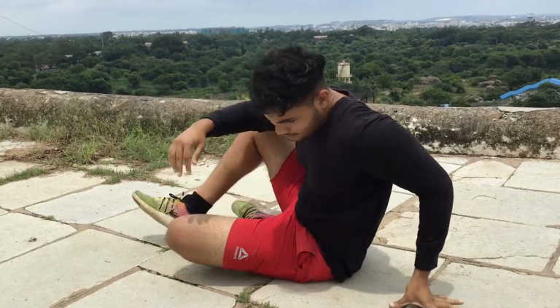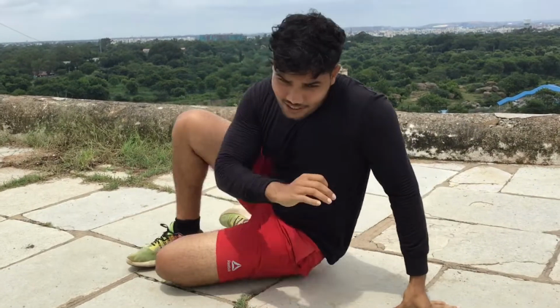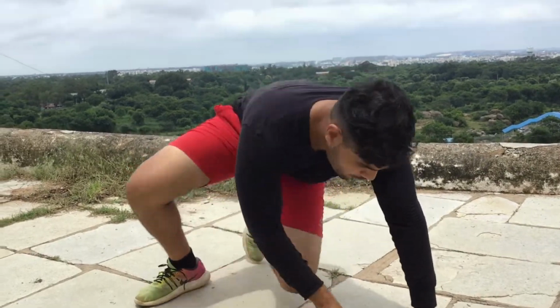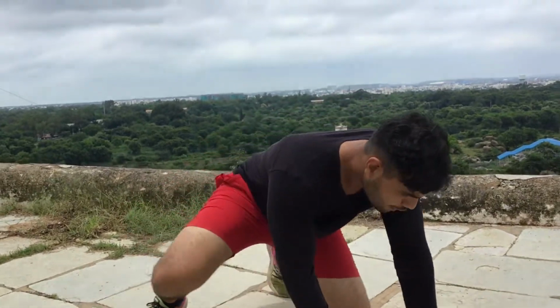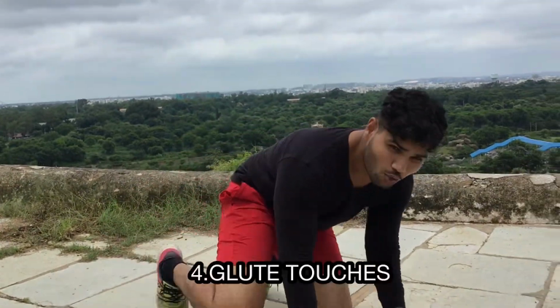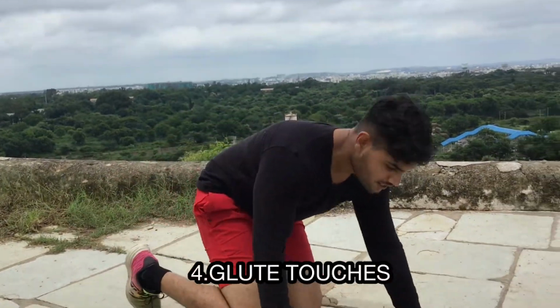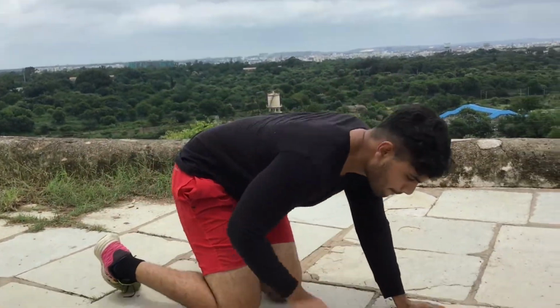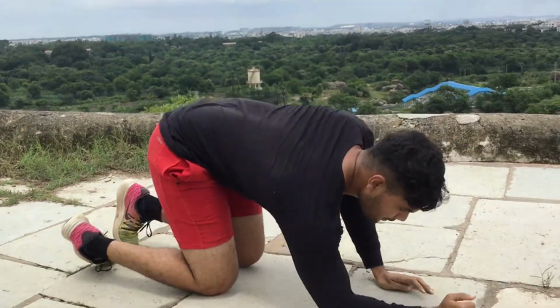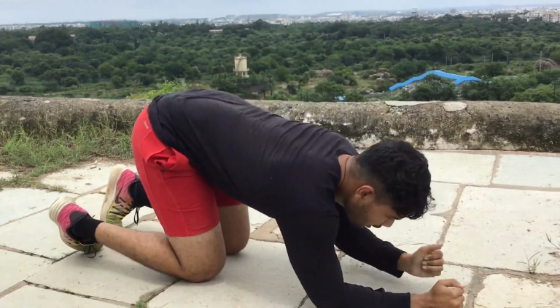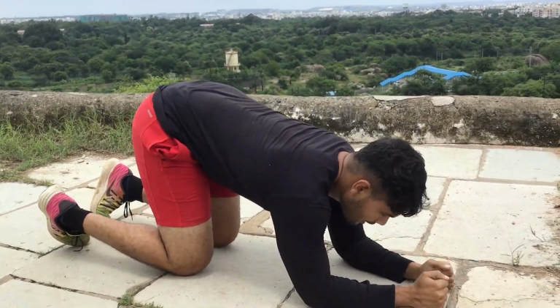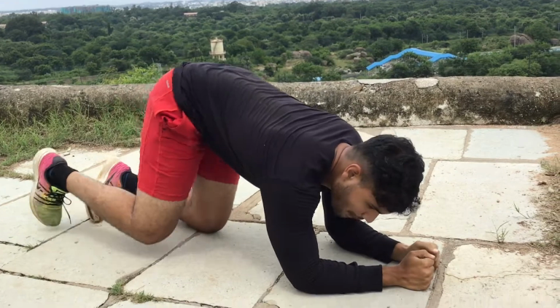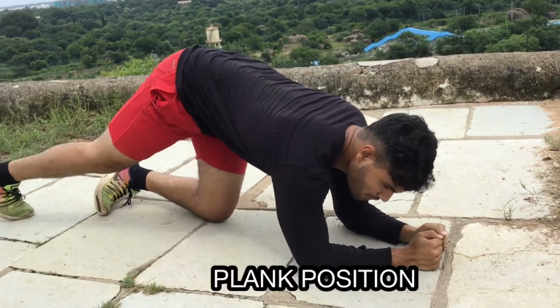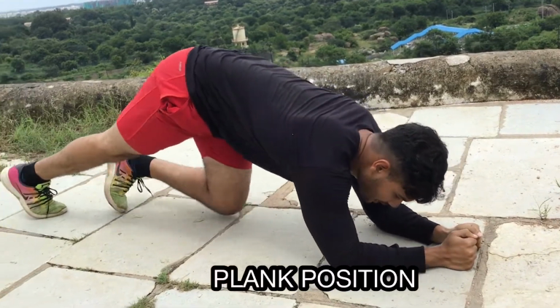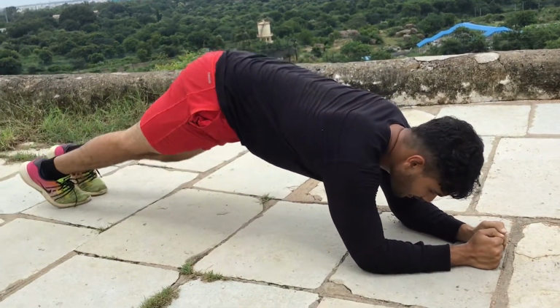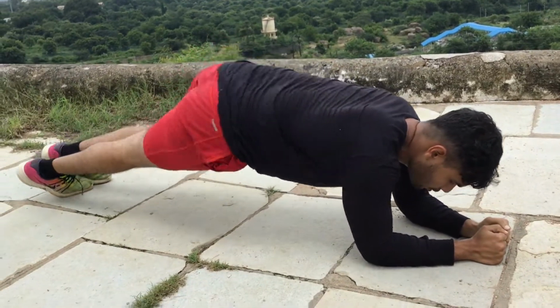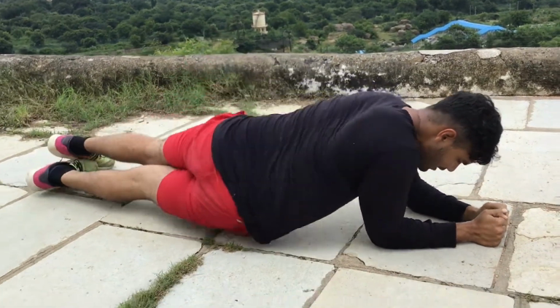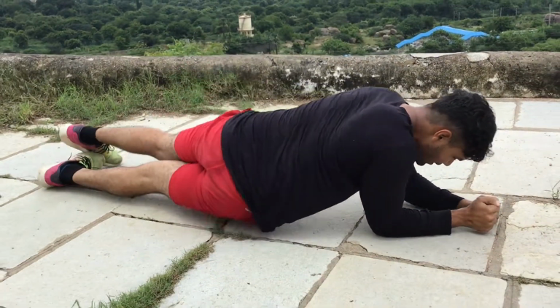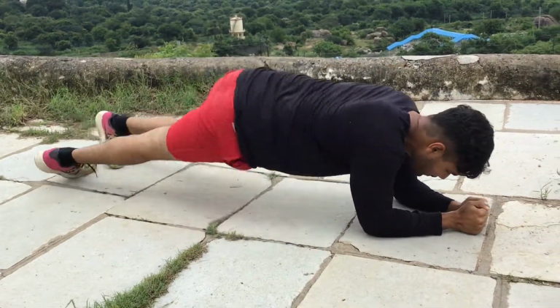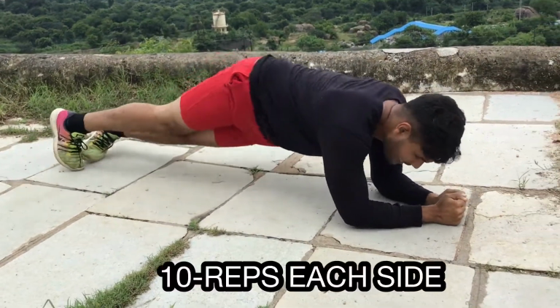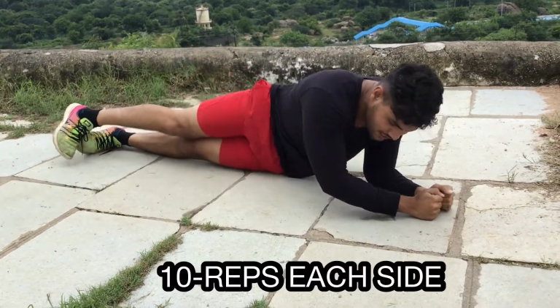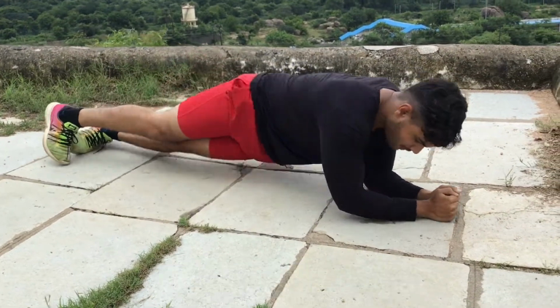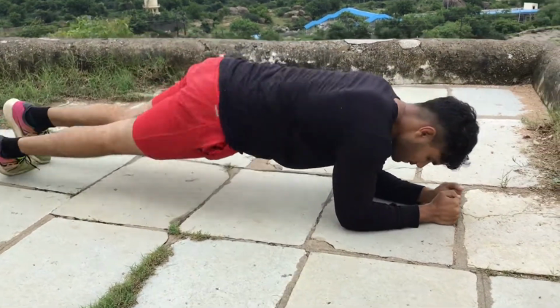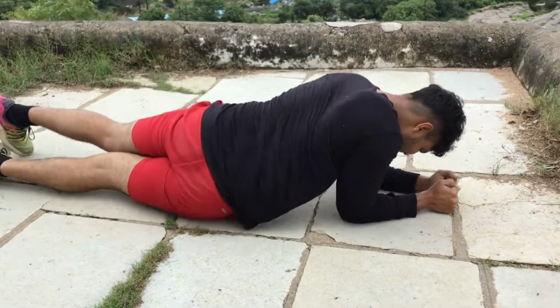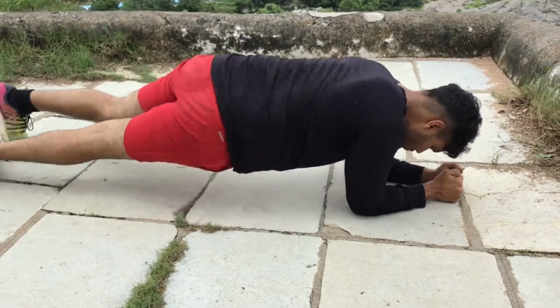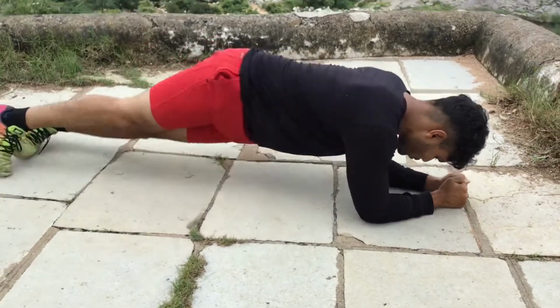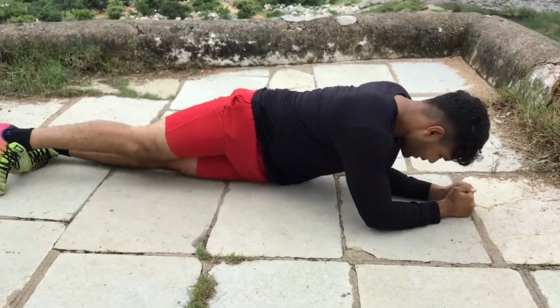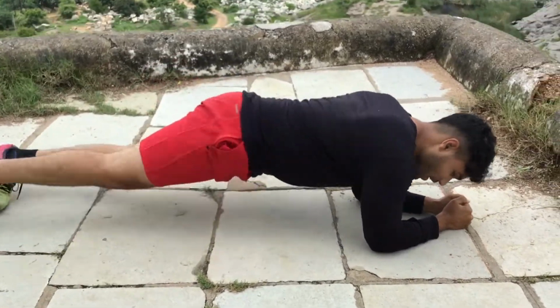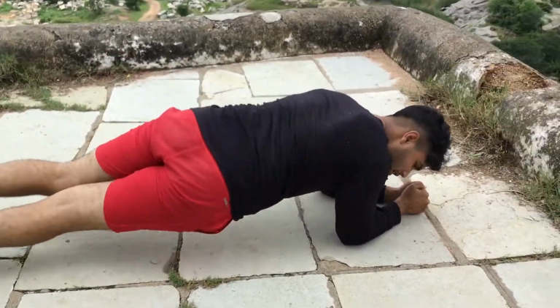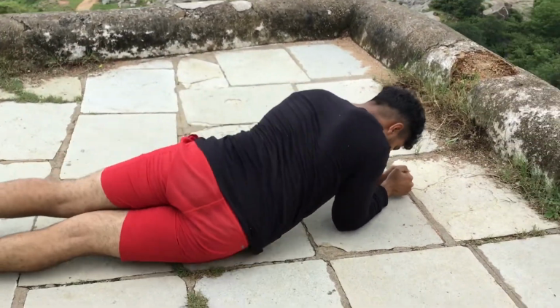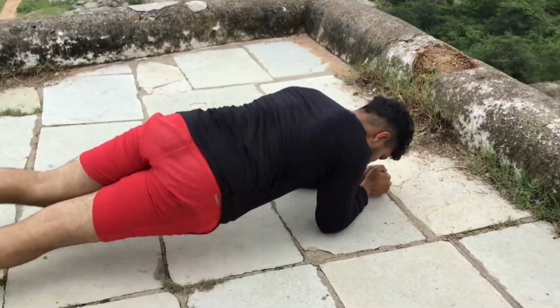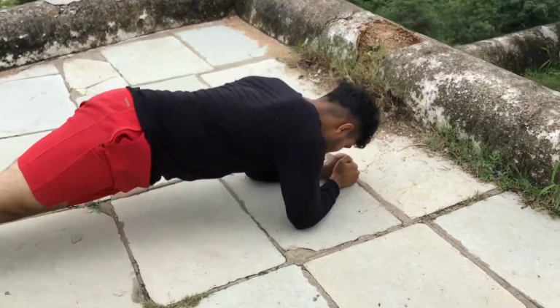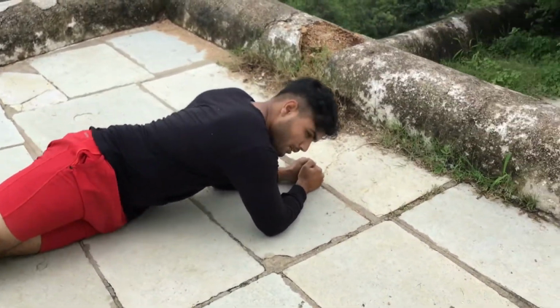Guys, the next workout is glute touches. Get in your plank position and touch your glute — 10 reps each side. Very good workout for your obliques.